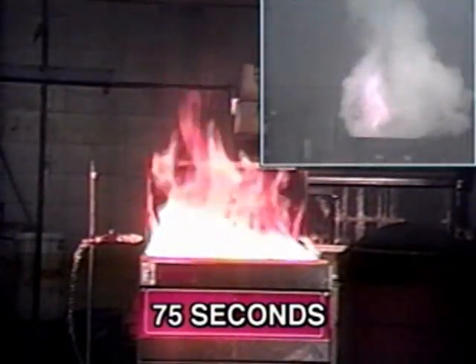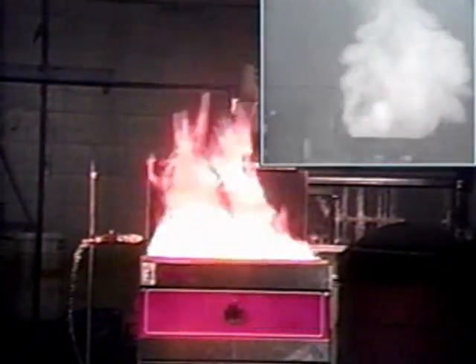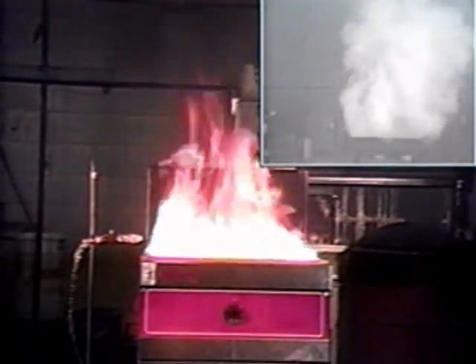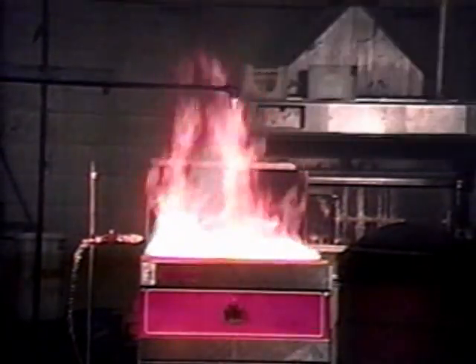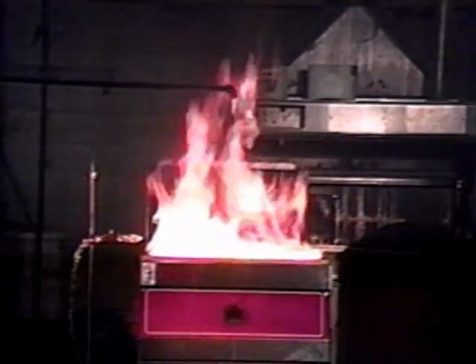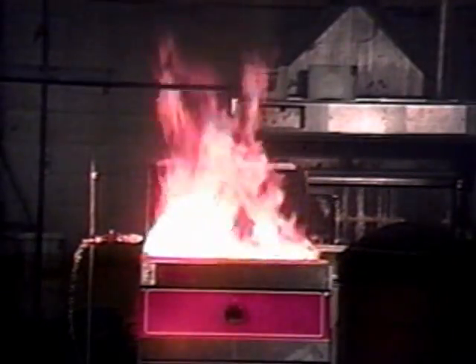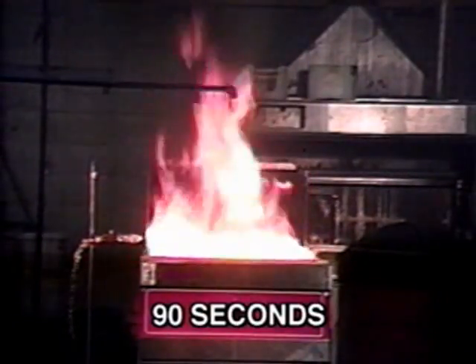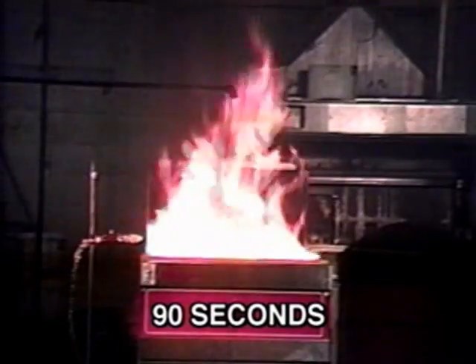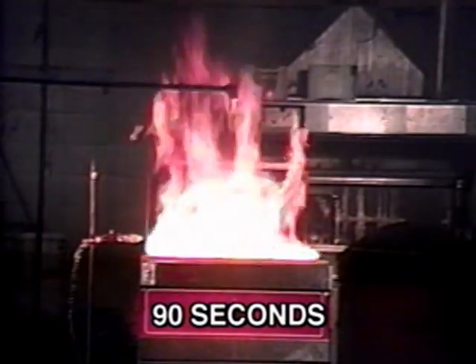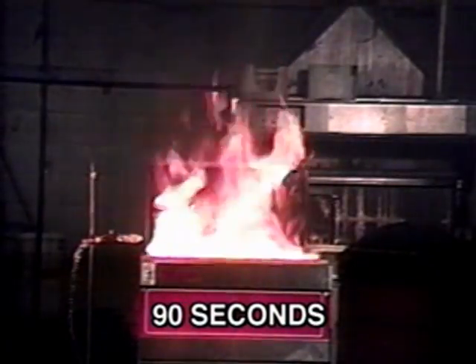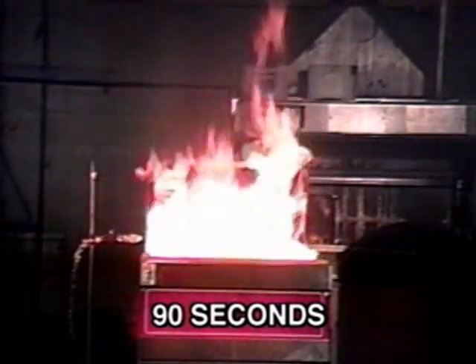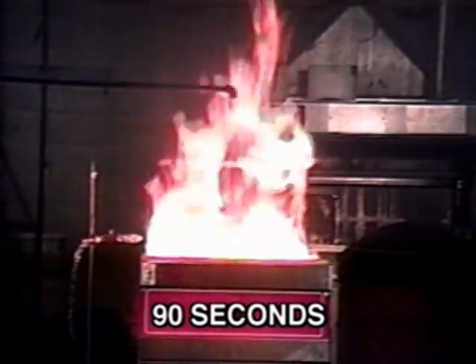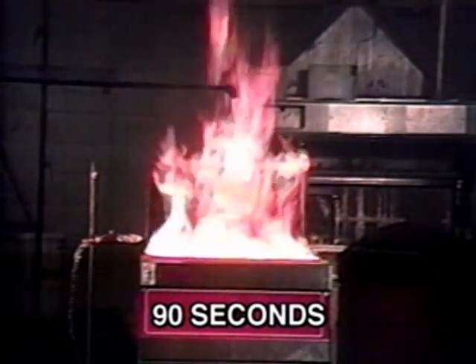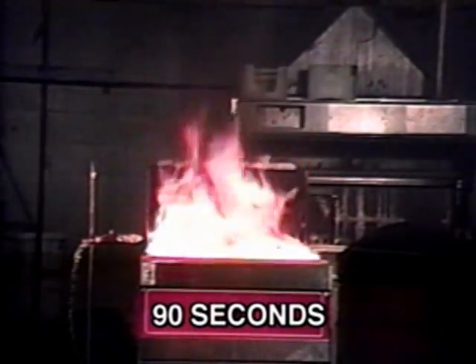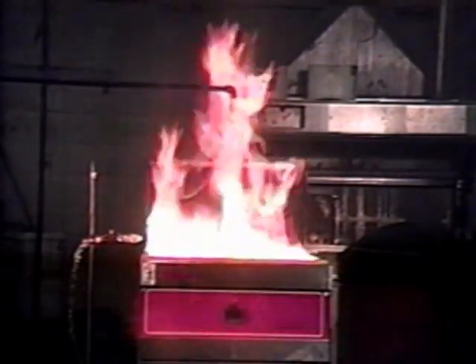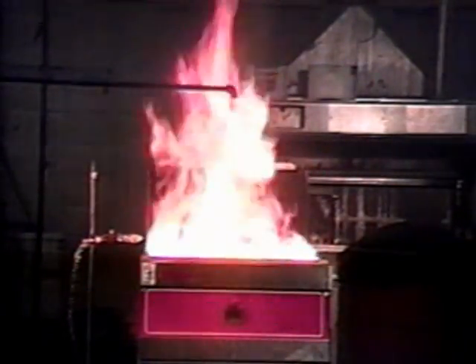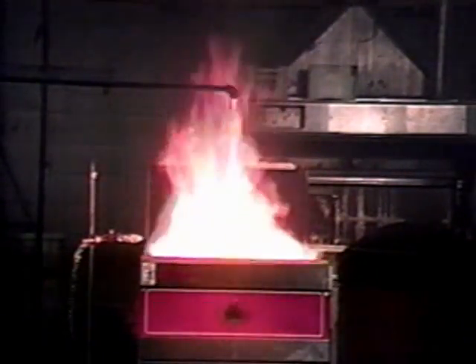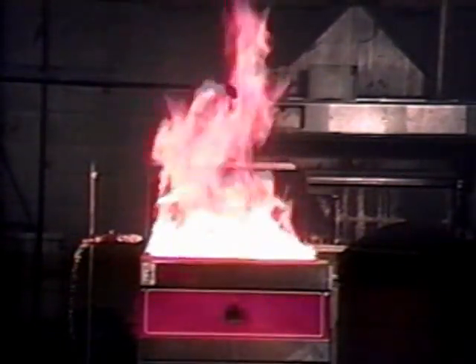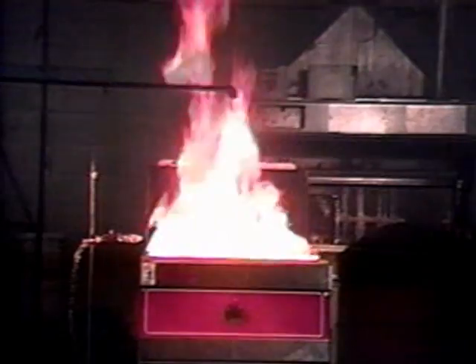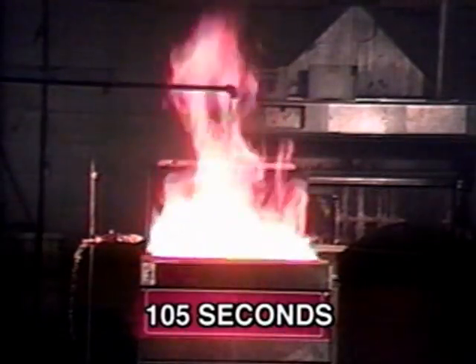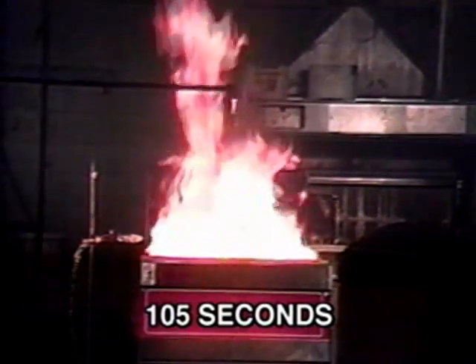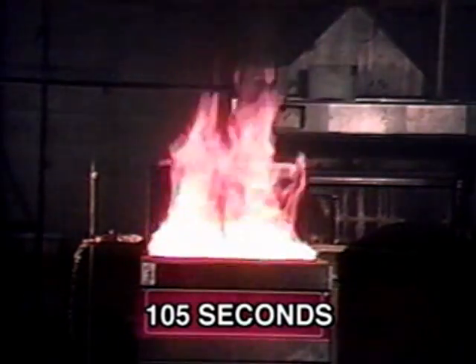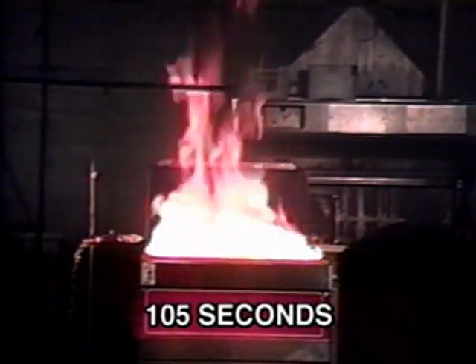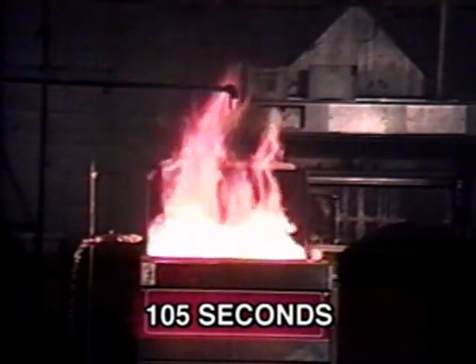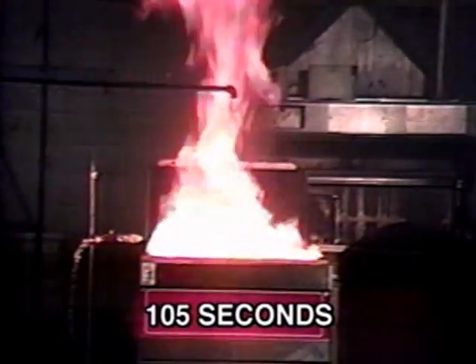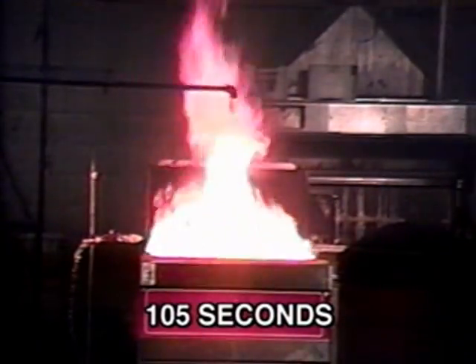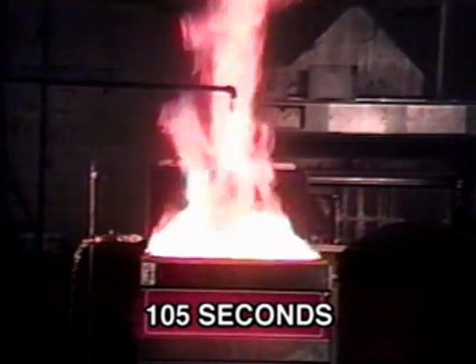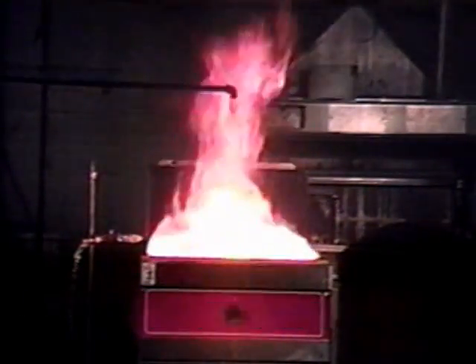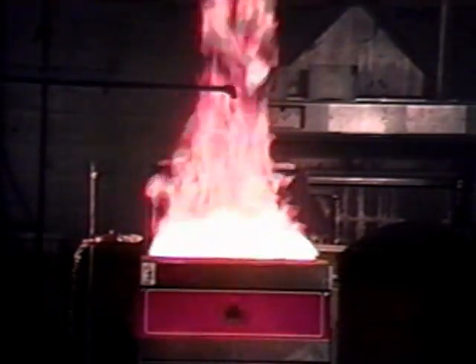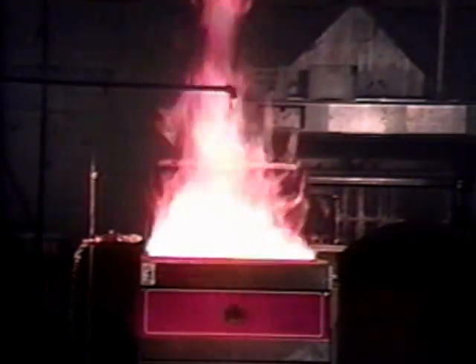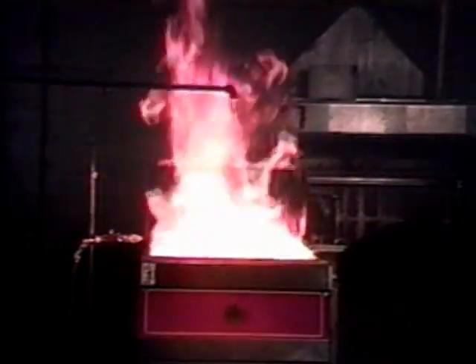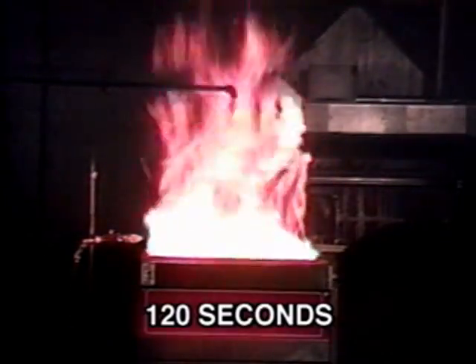The new UL300 standard is clearly a more stringent test, which more closely simulates real-world conditions, not only as shown in these fire tests, but in the testing of woks, griddles, ranges, char broilers, and various other appliances.